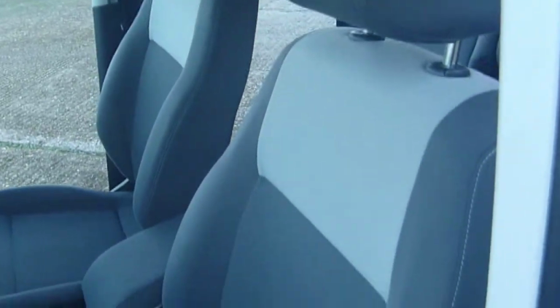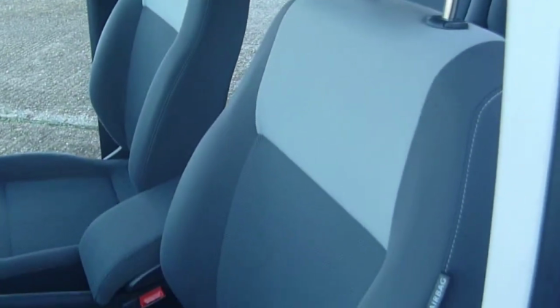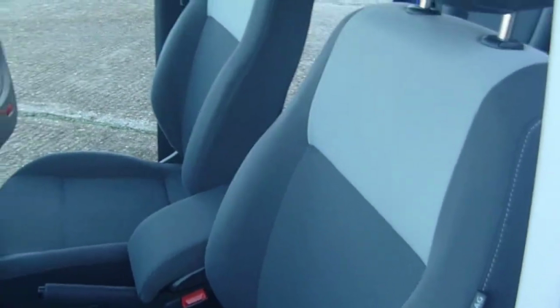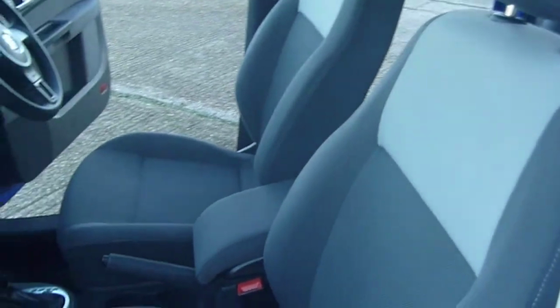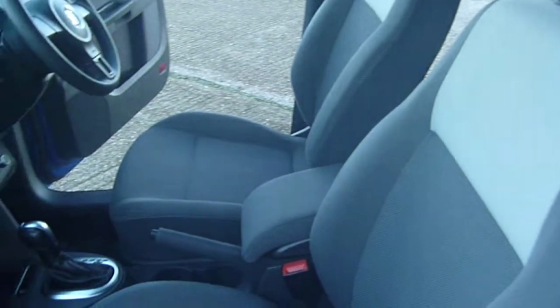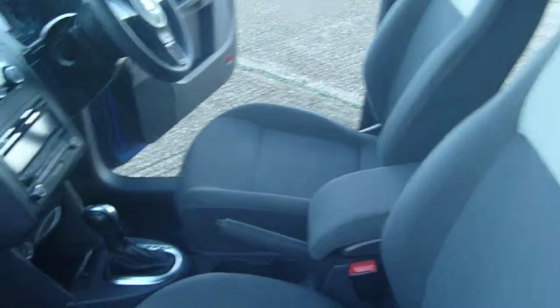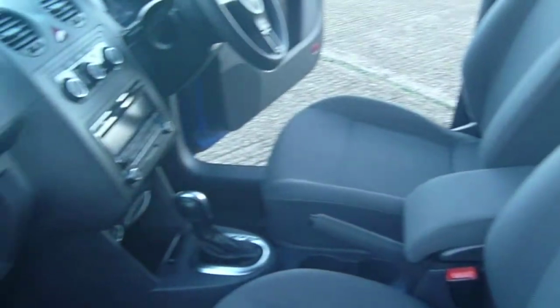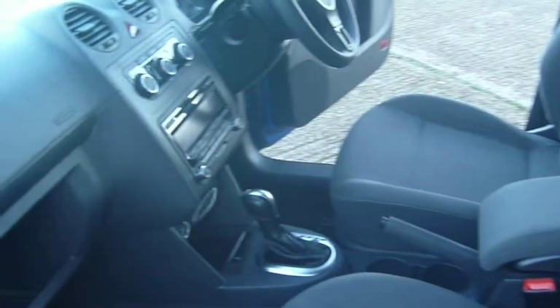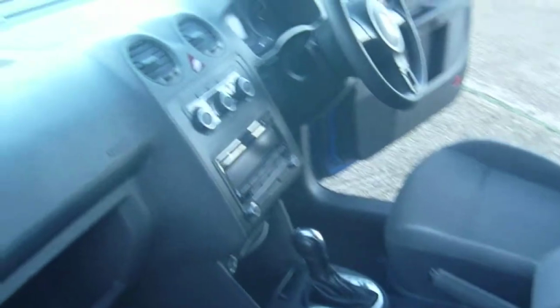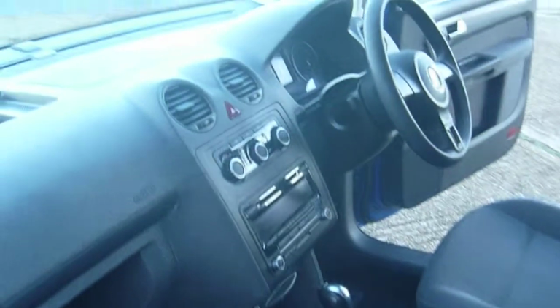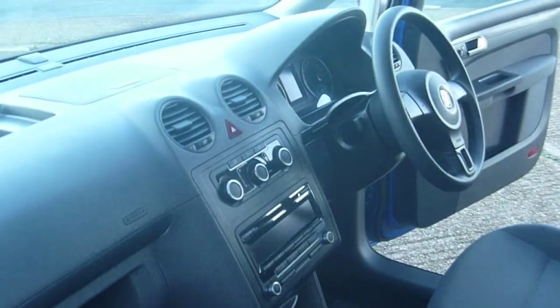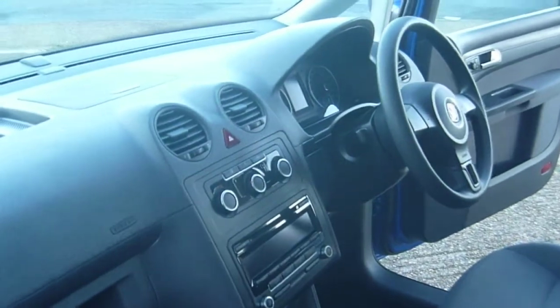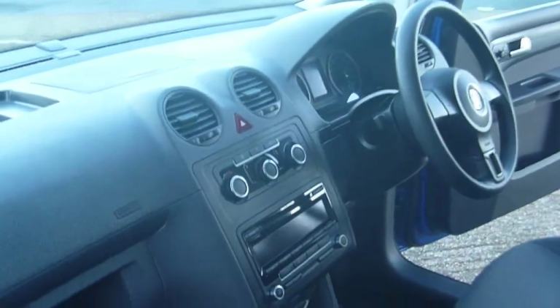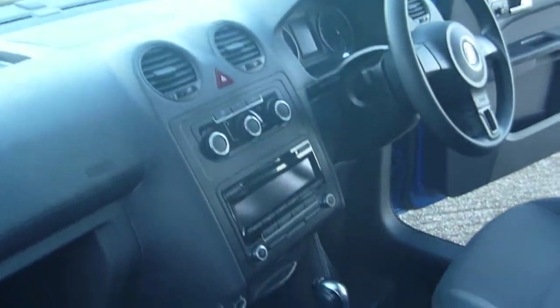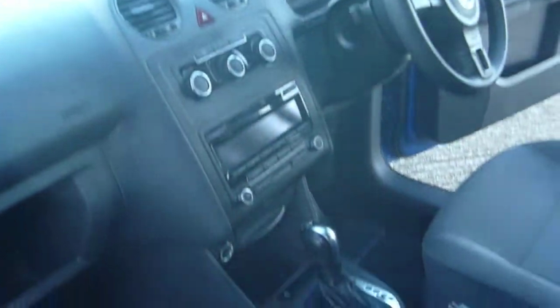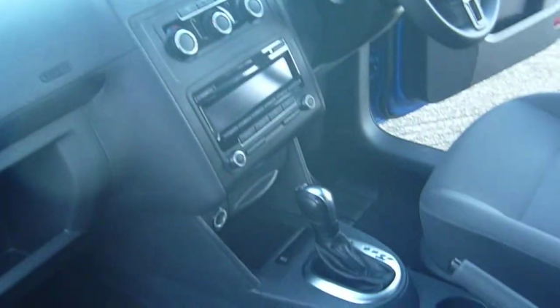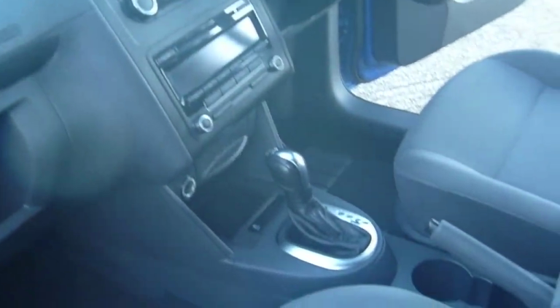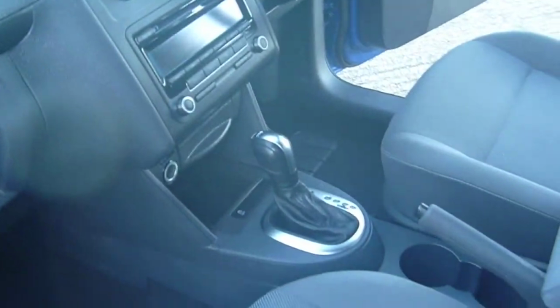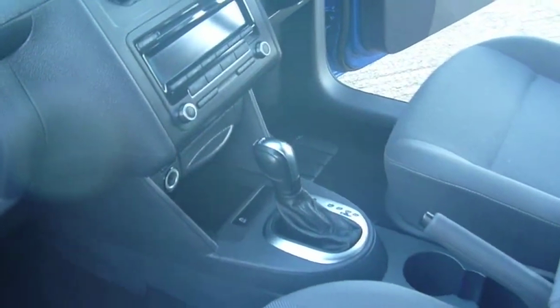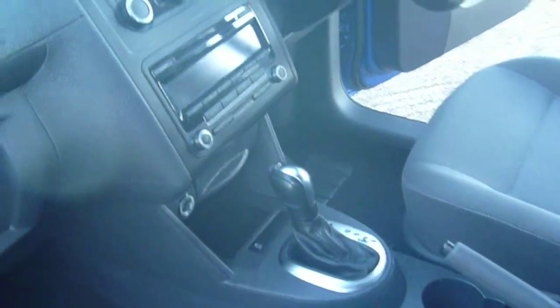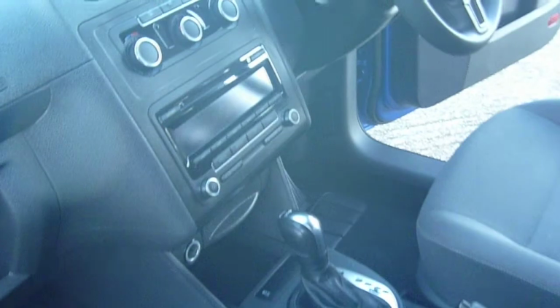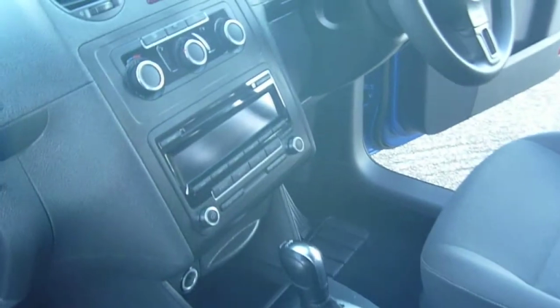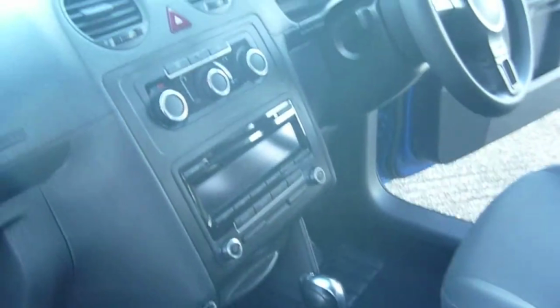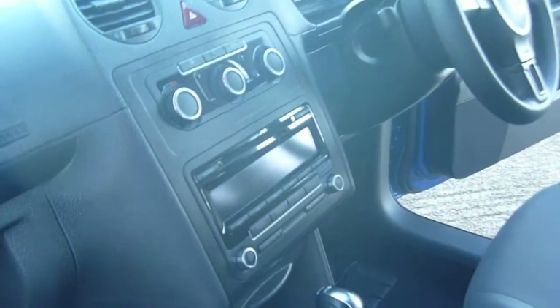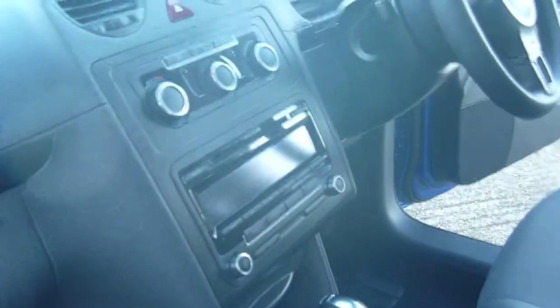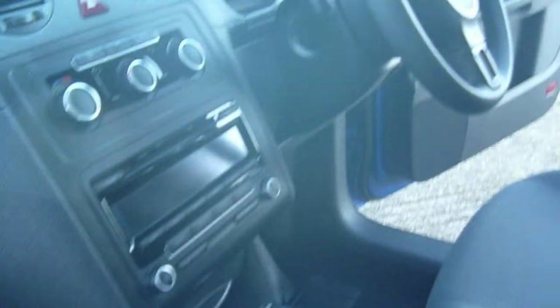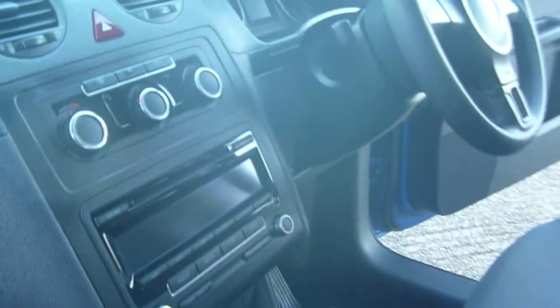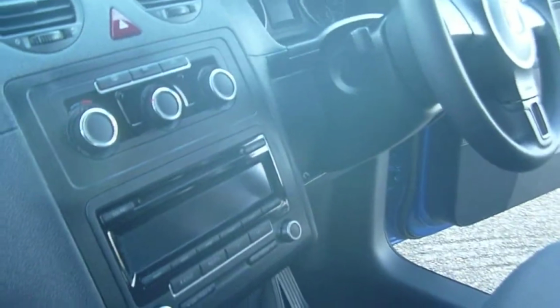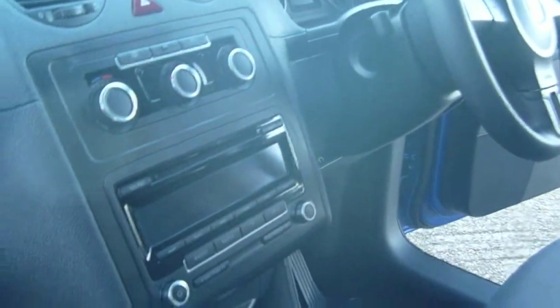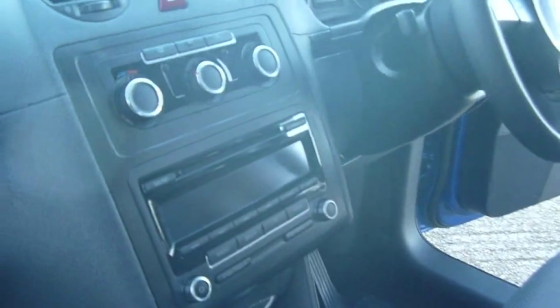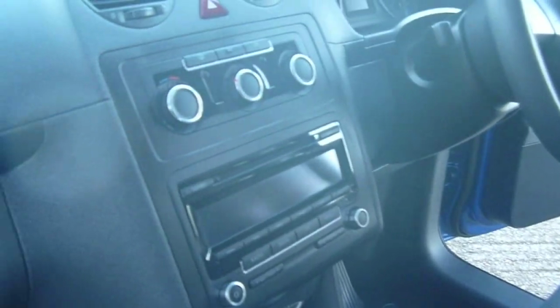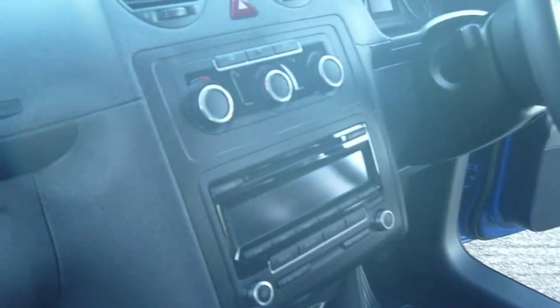It's in one of the best colours — bright metallic blue — with a DSG automatic gearbox, air conditioning, electric windows, and ABS.